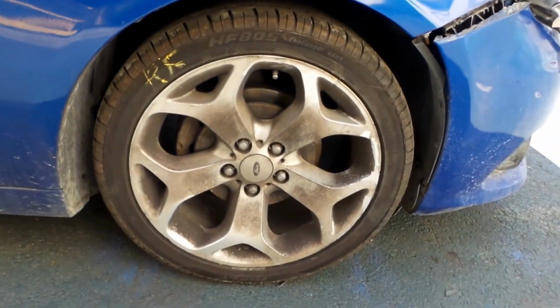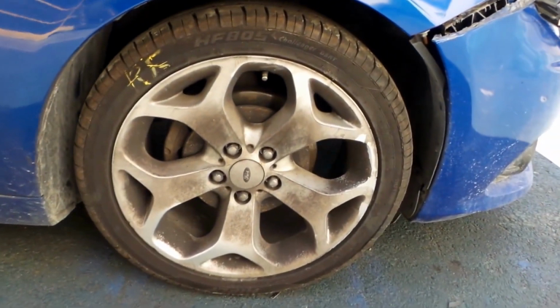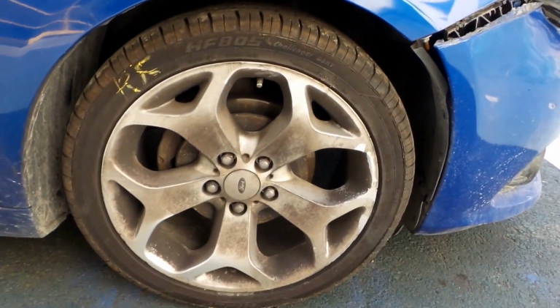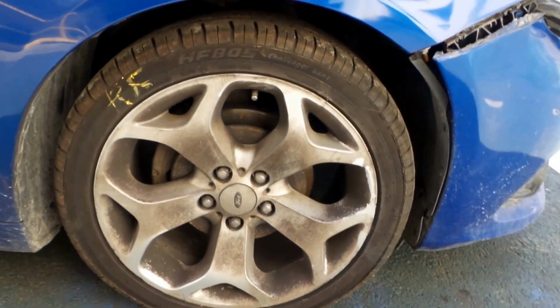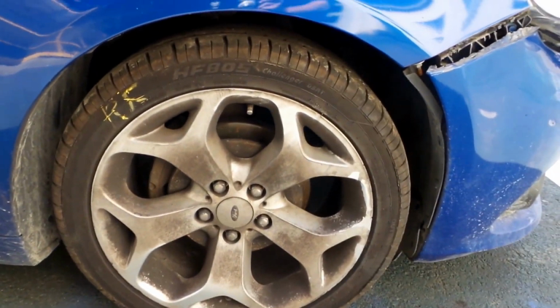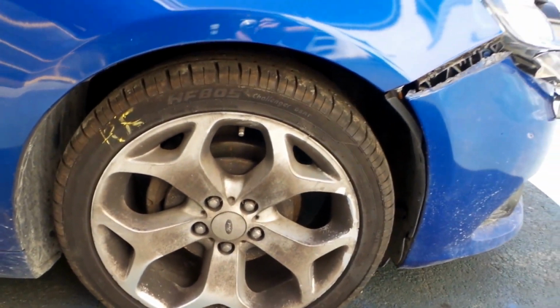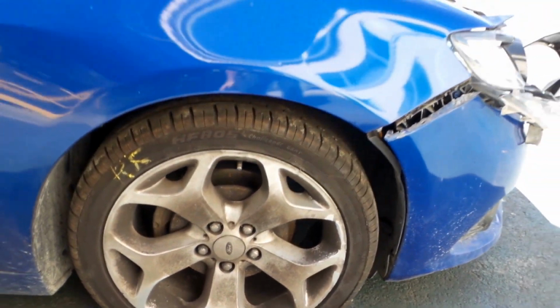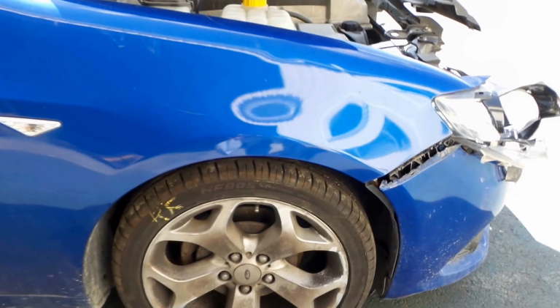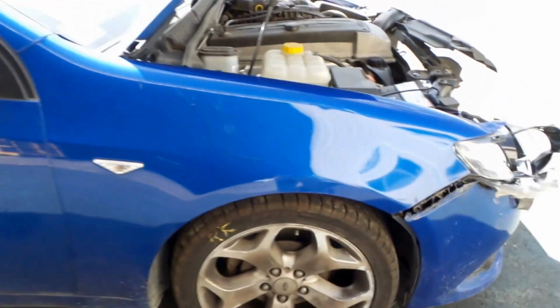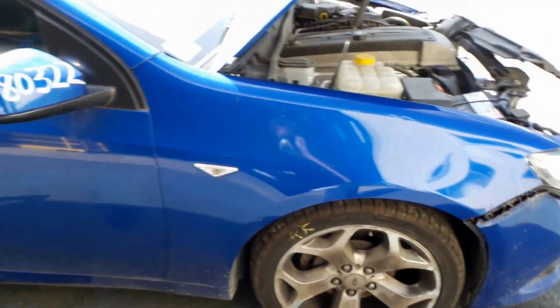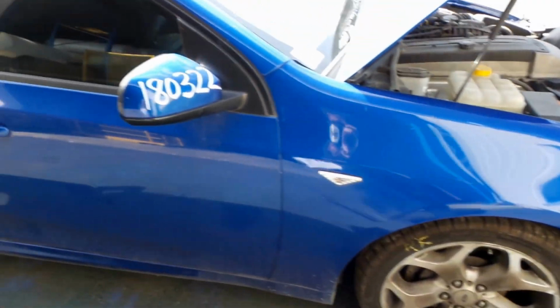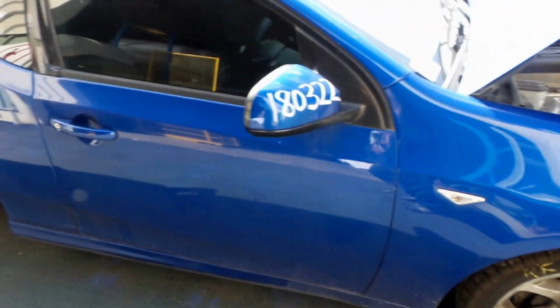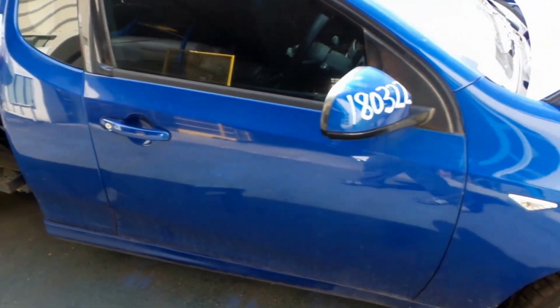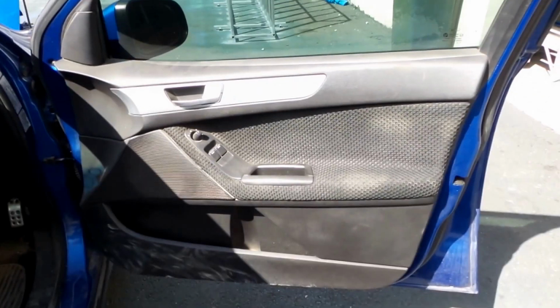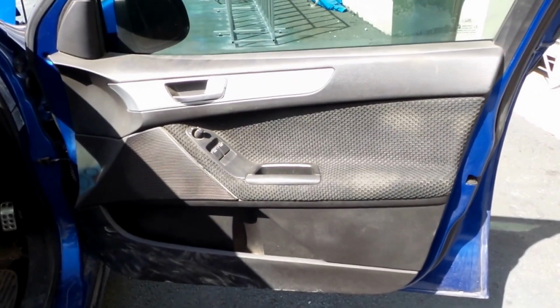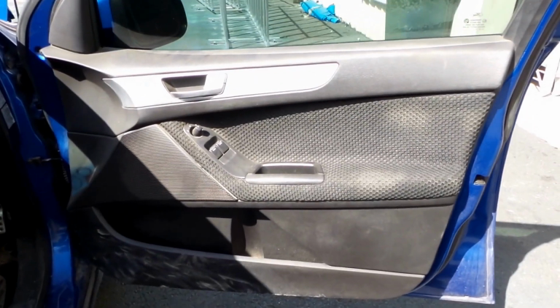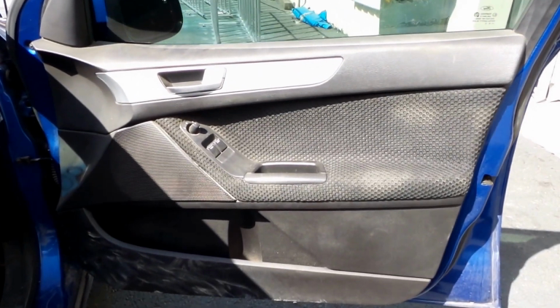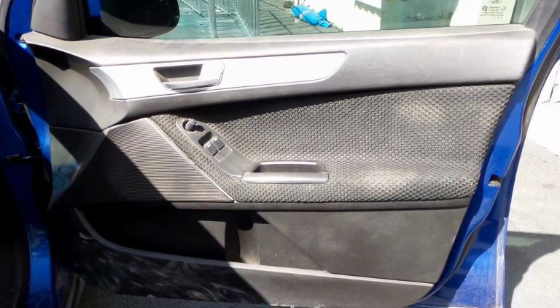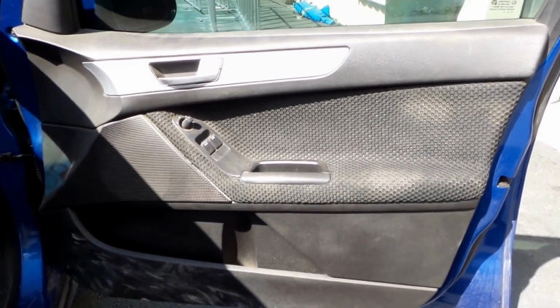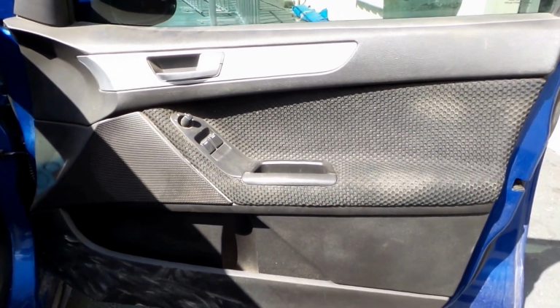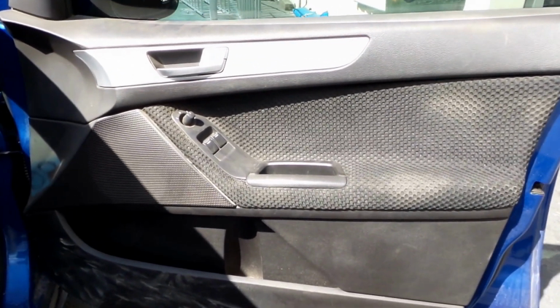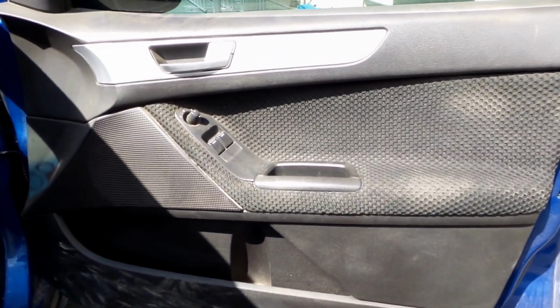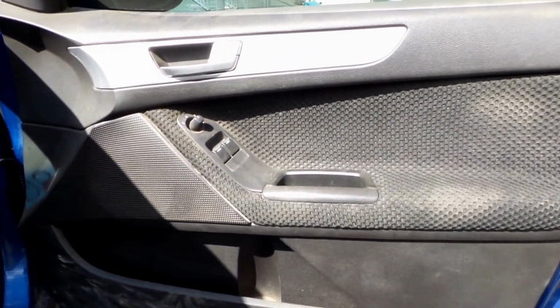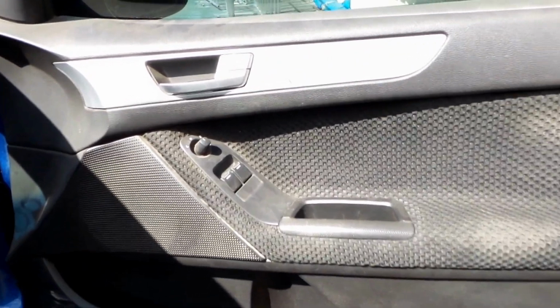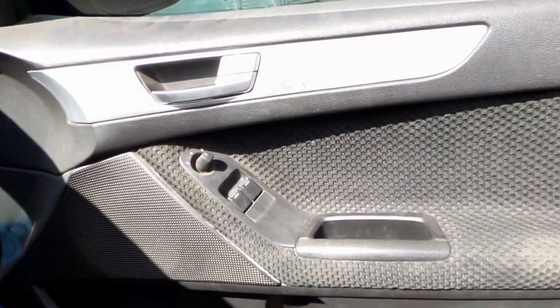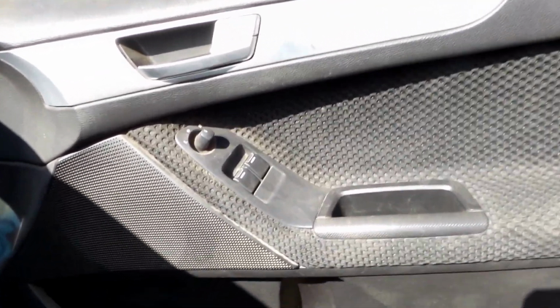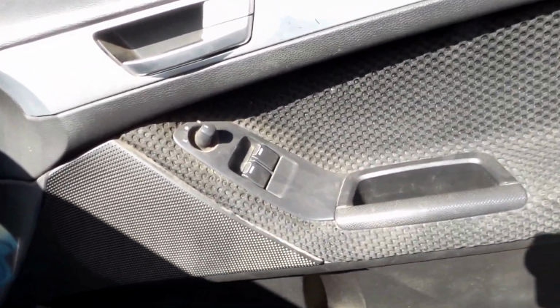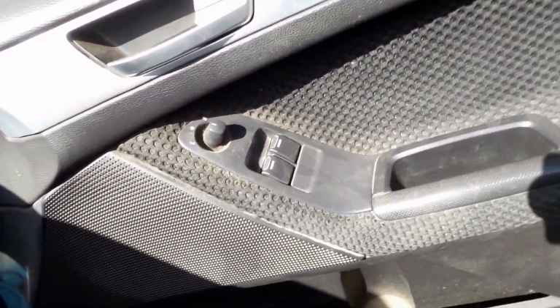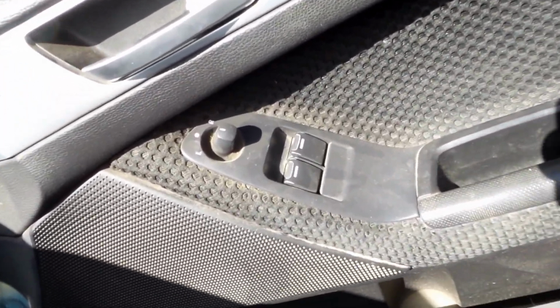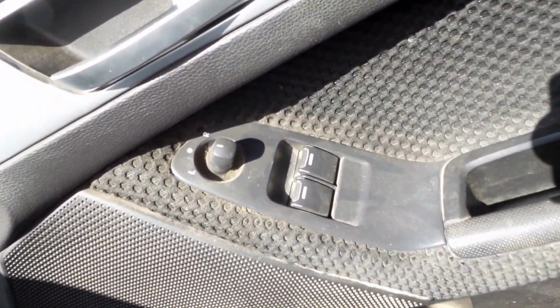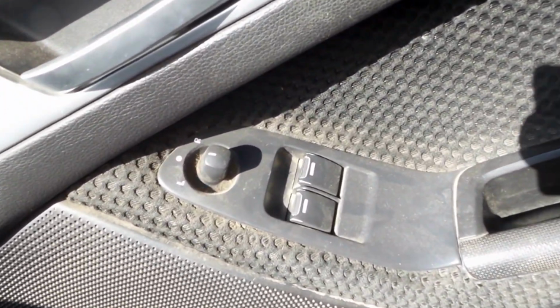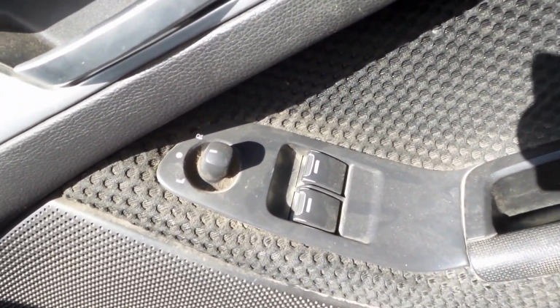Right front XR6 mag. Right front XR6 door trim. The power door window switch.